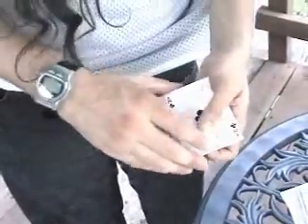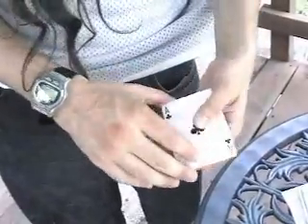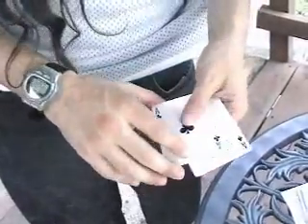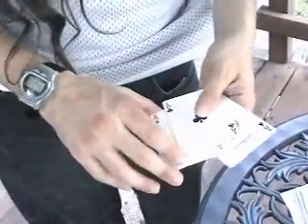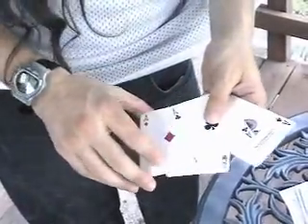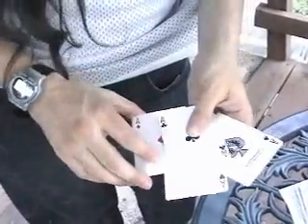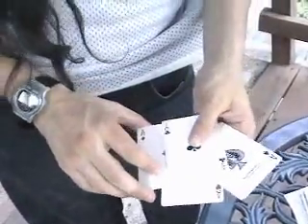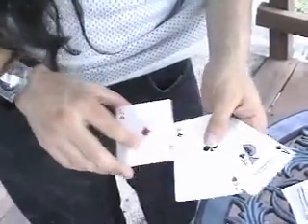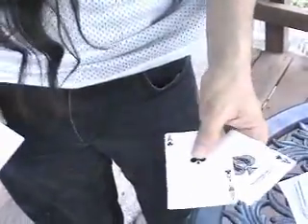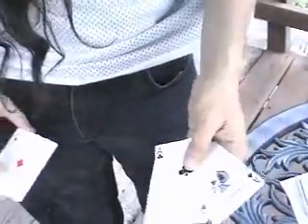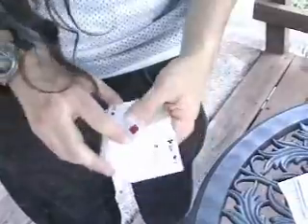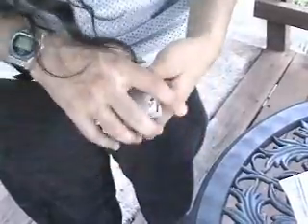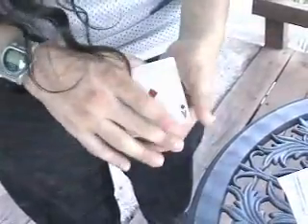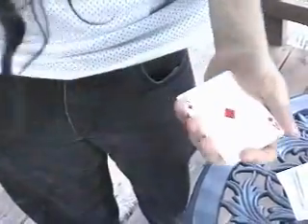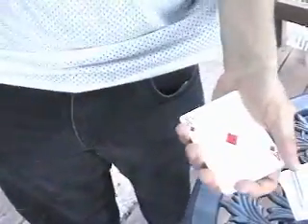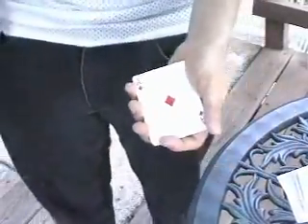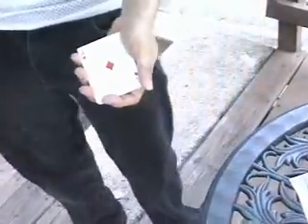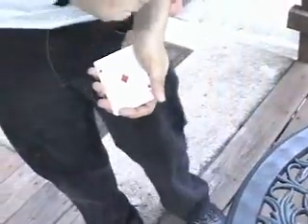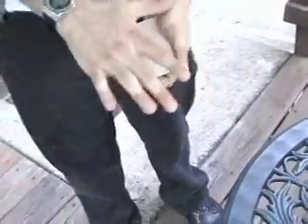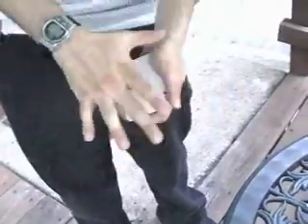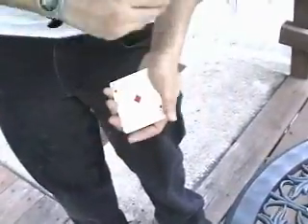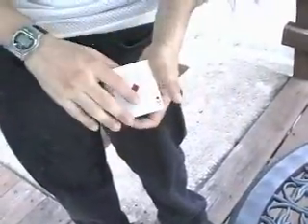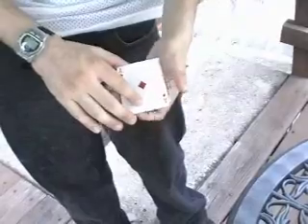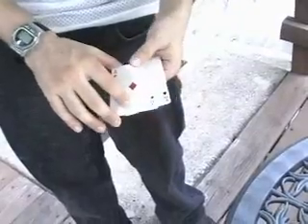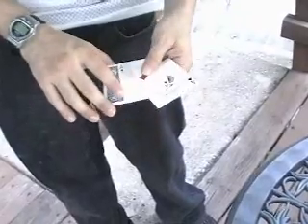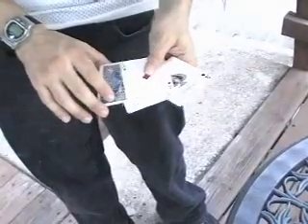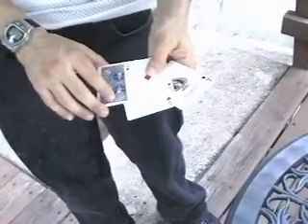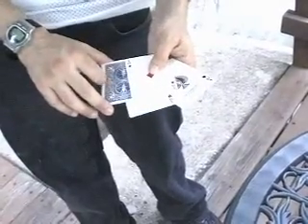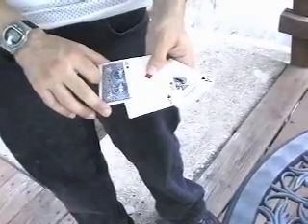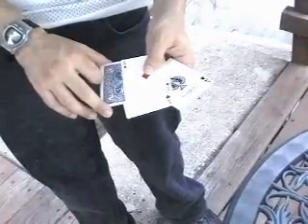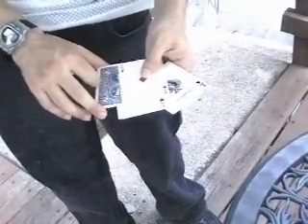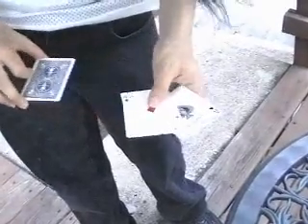I'm gonna take the aces and just watch the ace of clubs. I'm gonna put the ace of clubs in between the other aces. And if I just wave my hand over the pack like this — see if the ace of clubs turns face down. That was pretty cool.